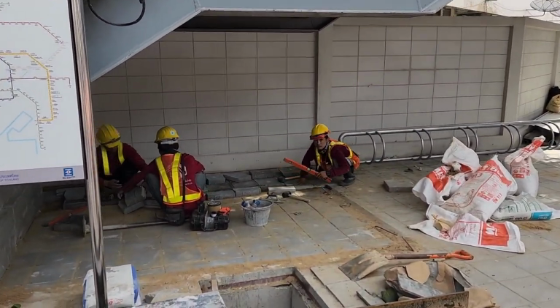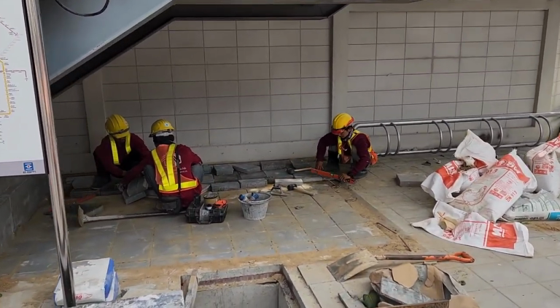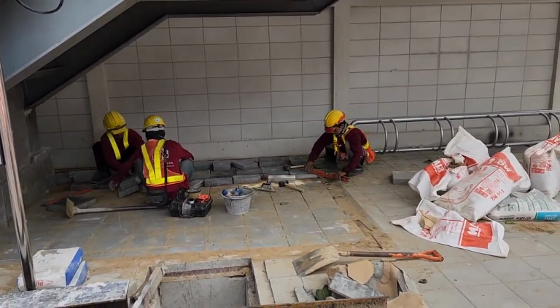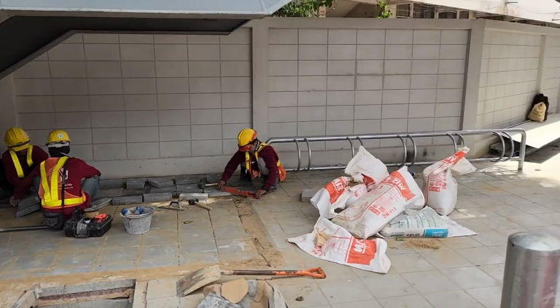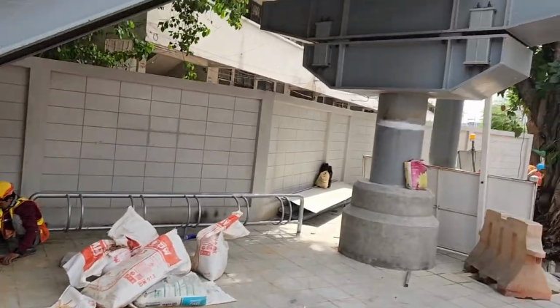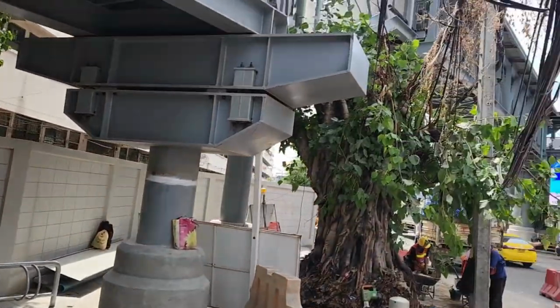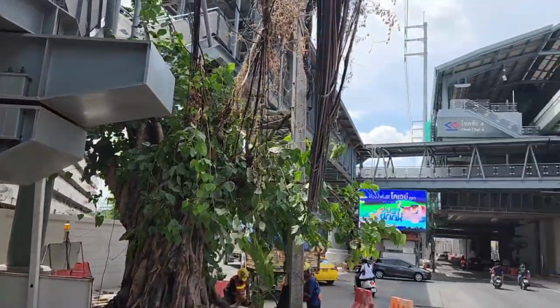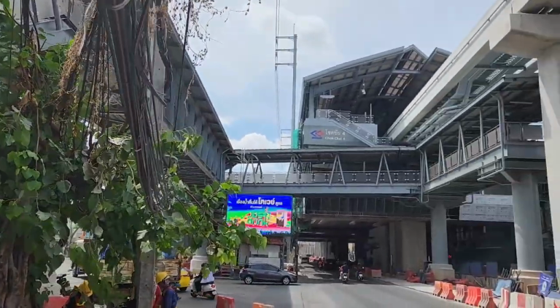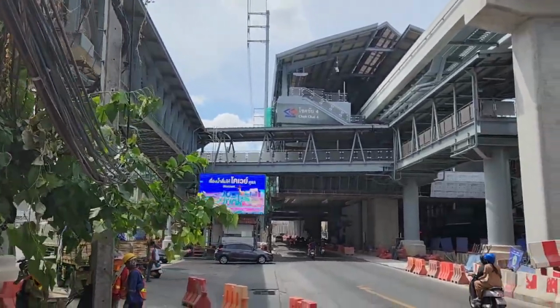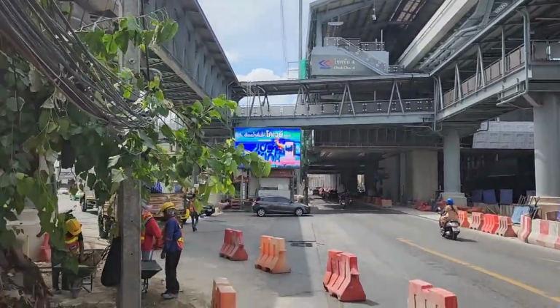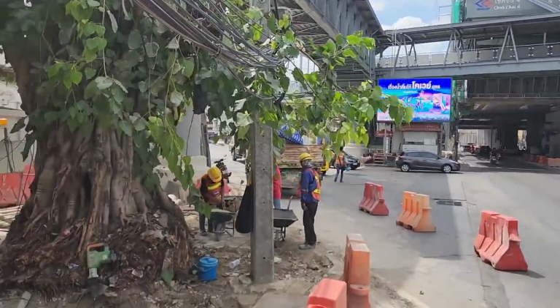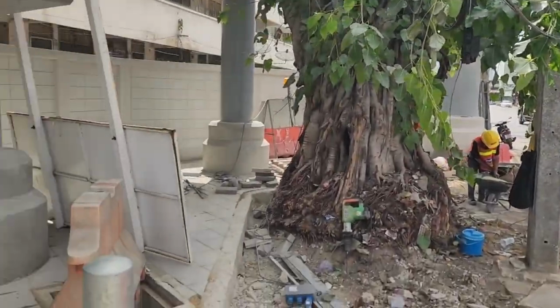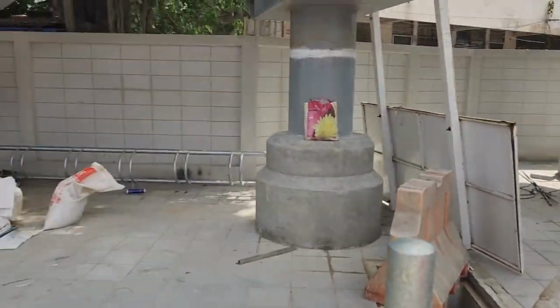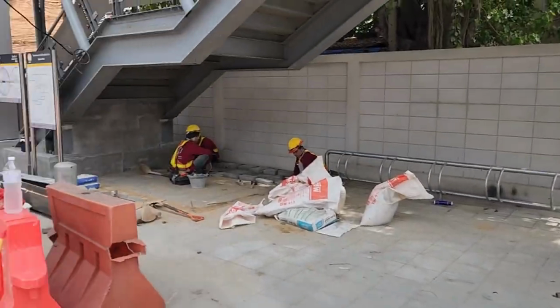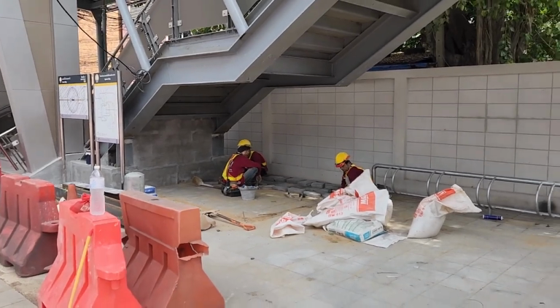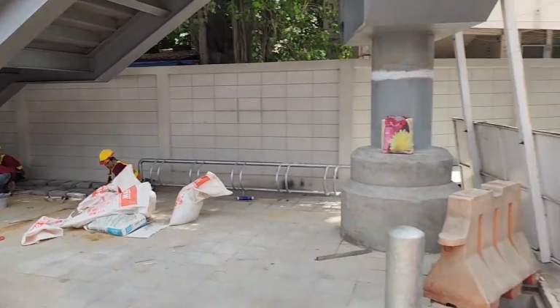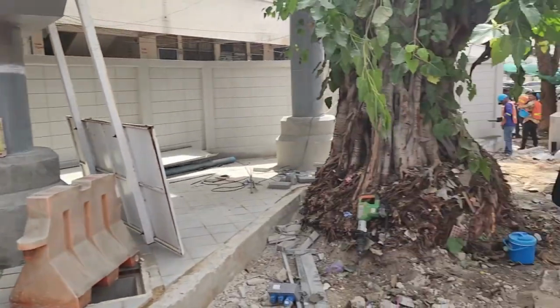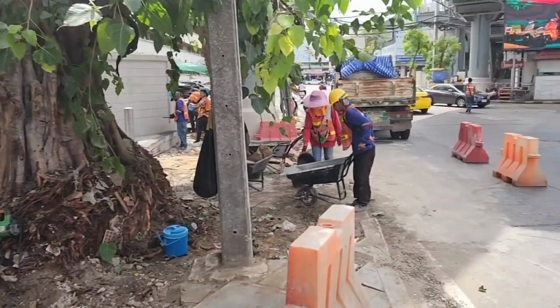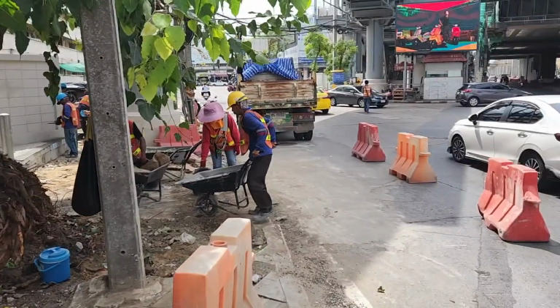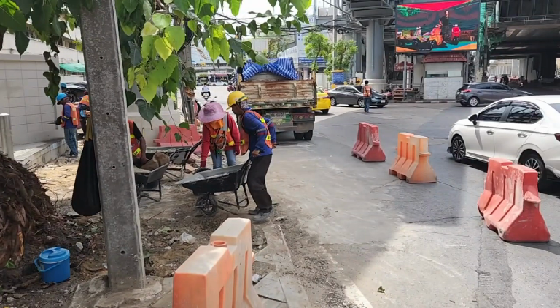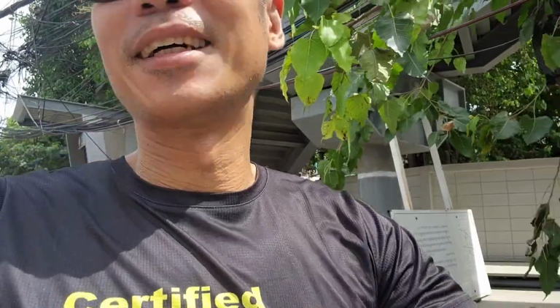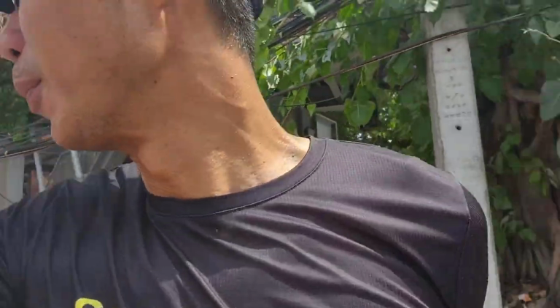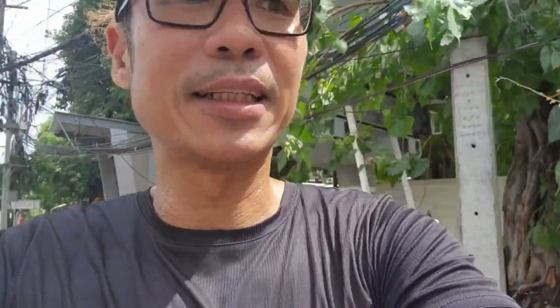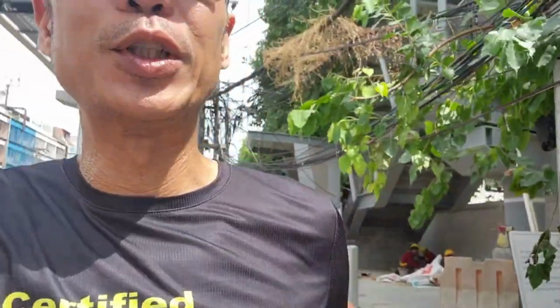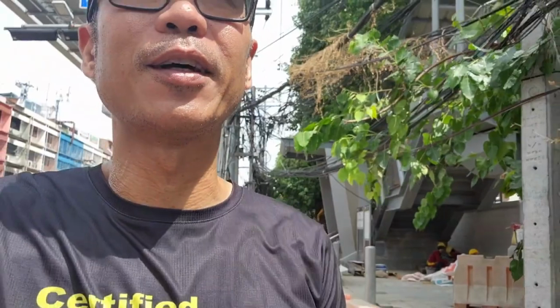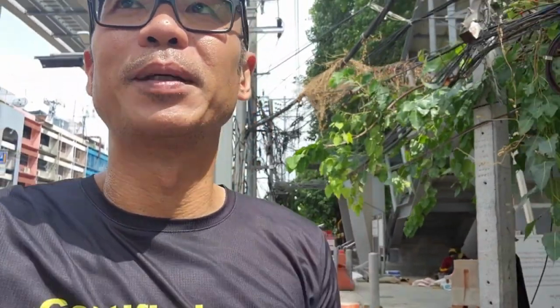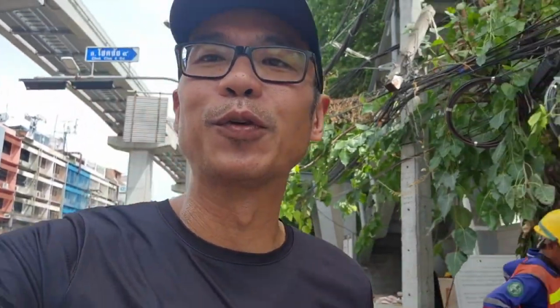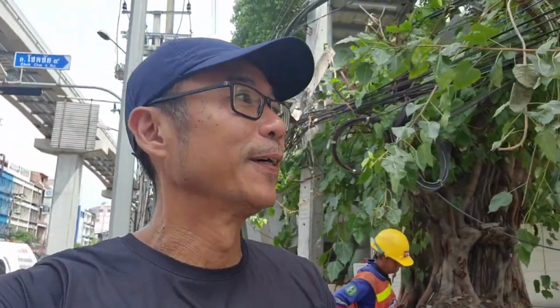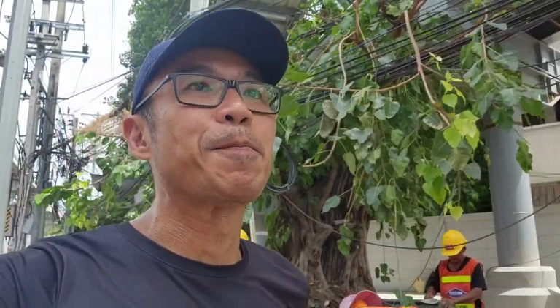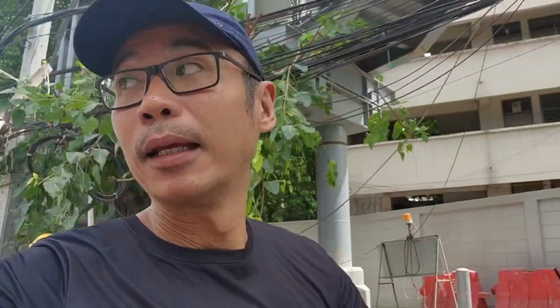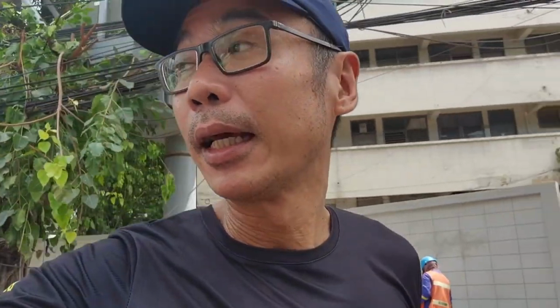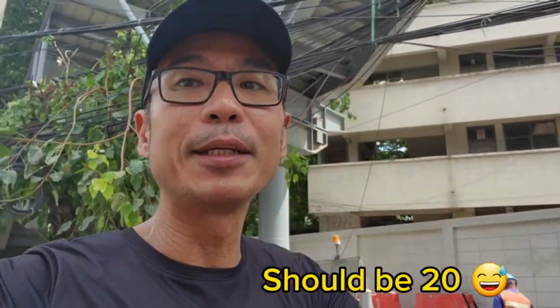They're still in the process of getting the station ready — got the construction going on. It's supposed to open this year, probably Q3 or maybe Q4. Okay, 19 more.